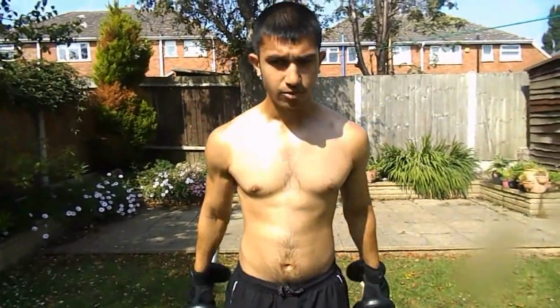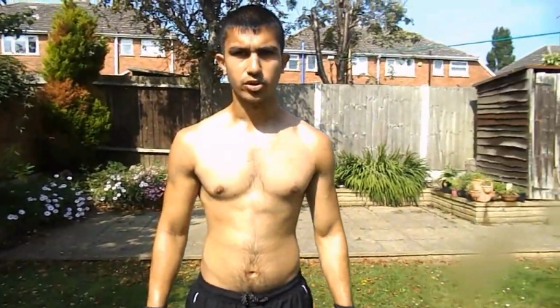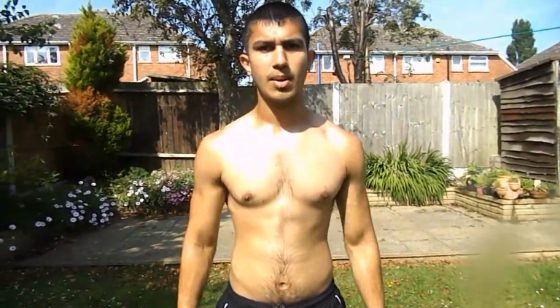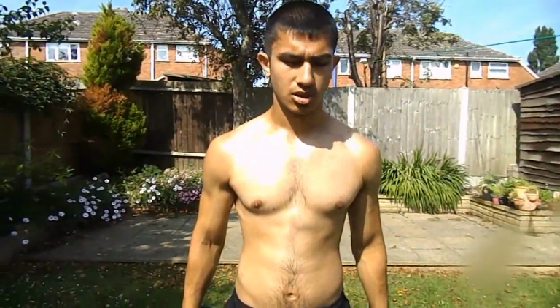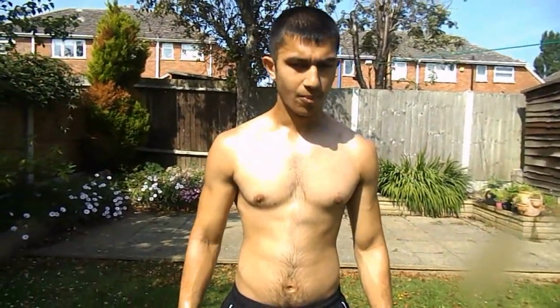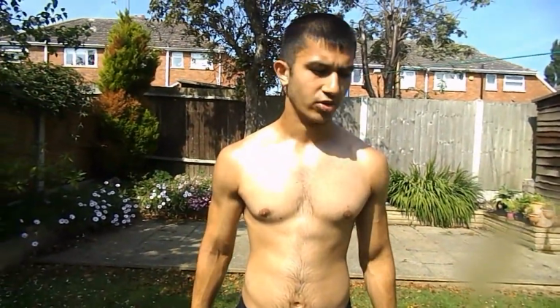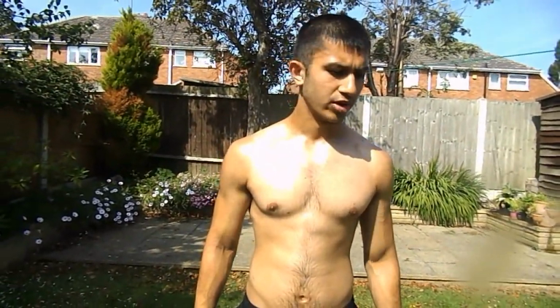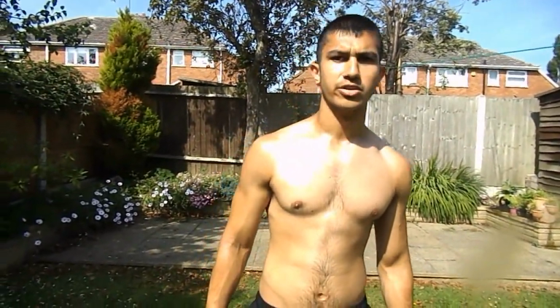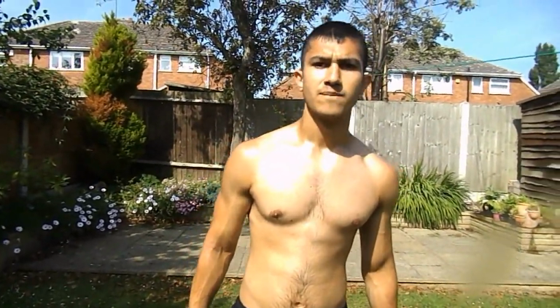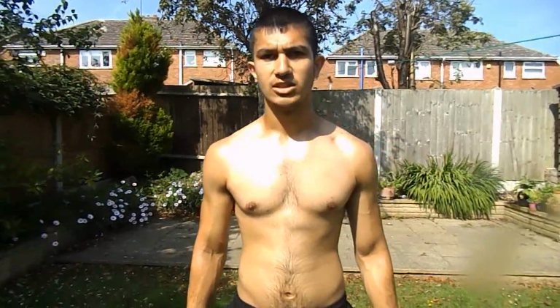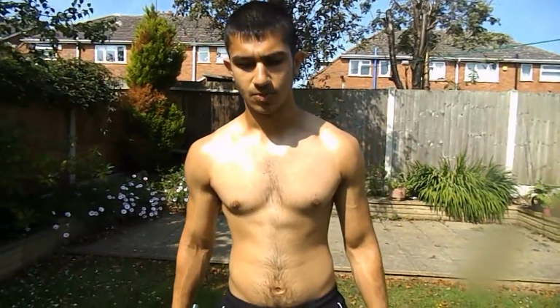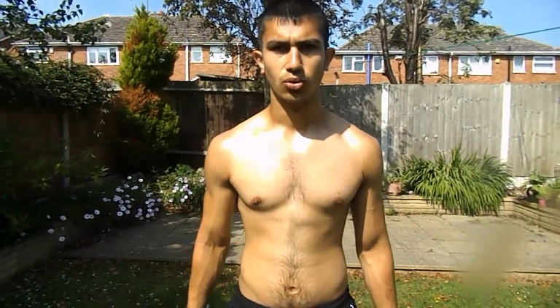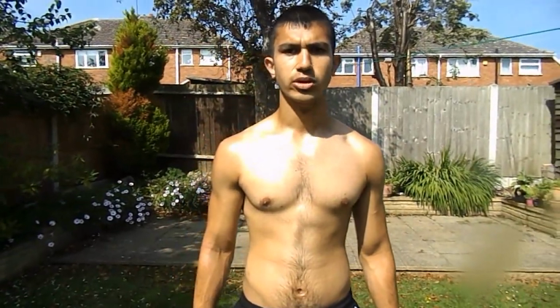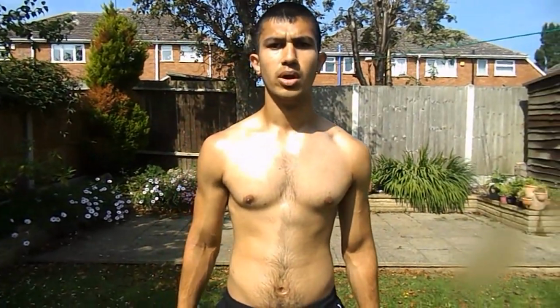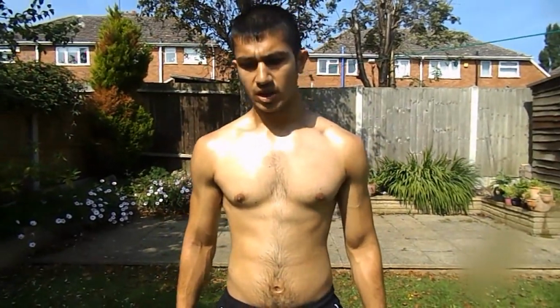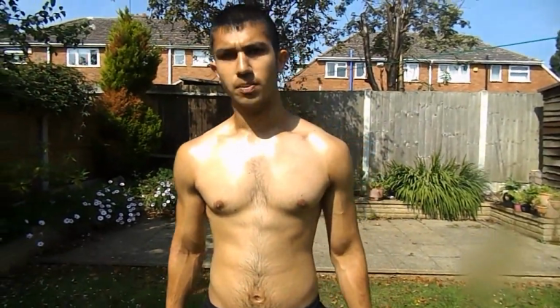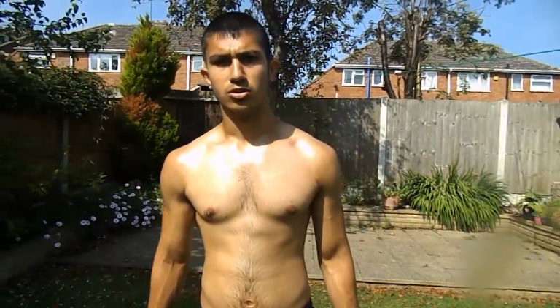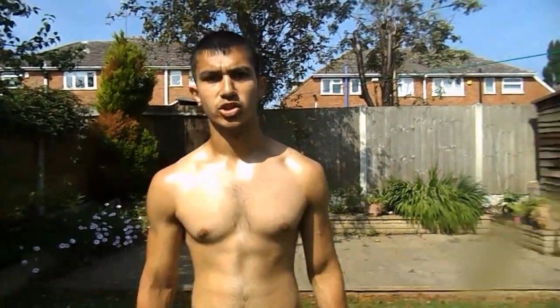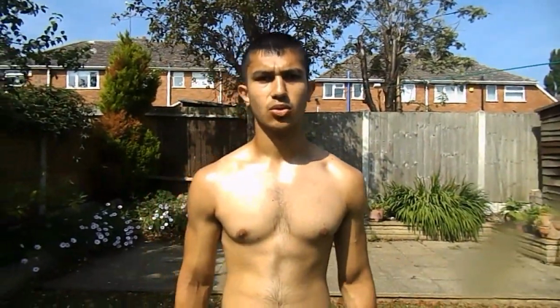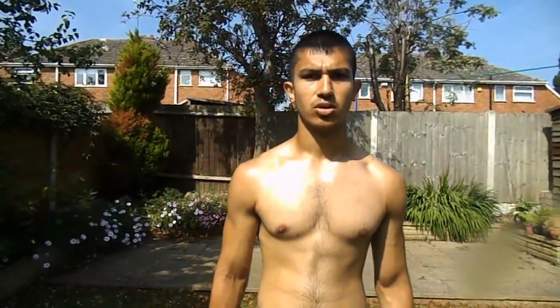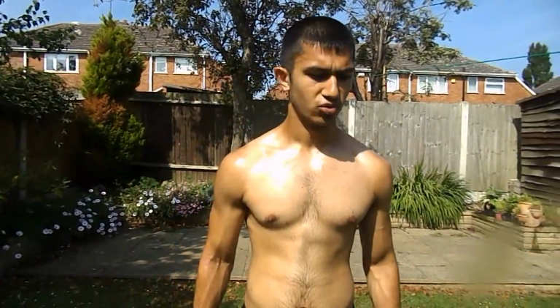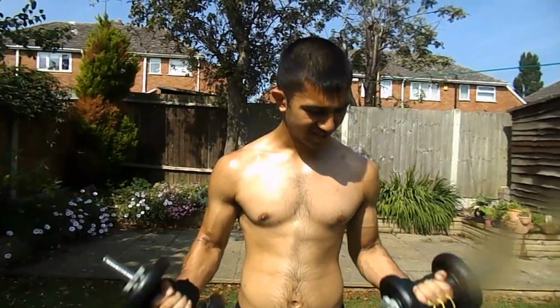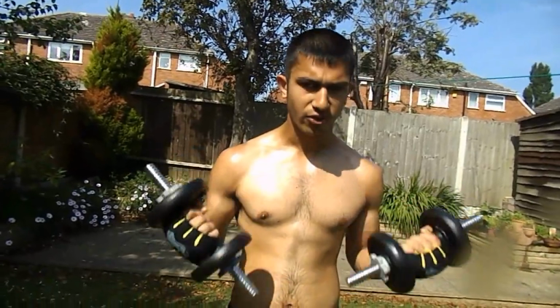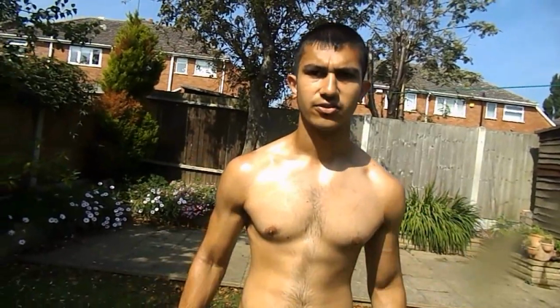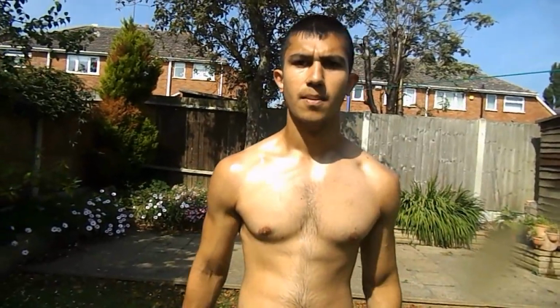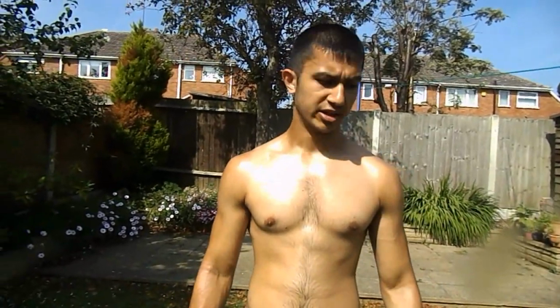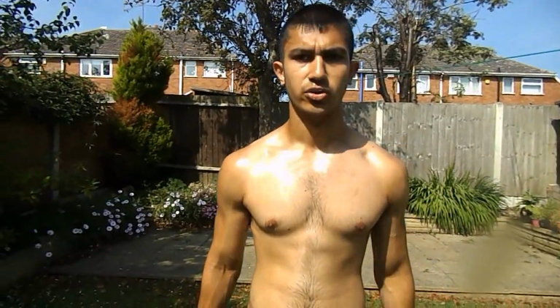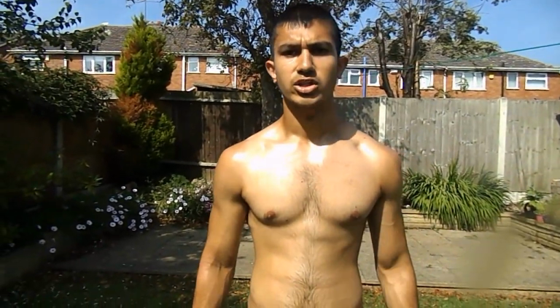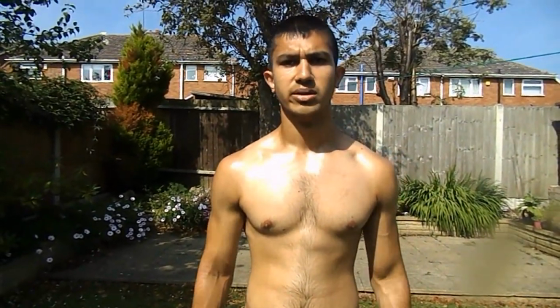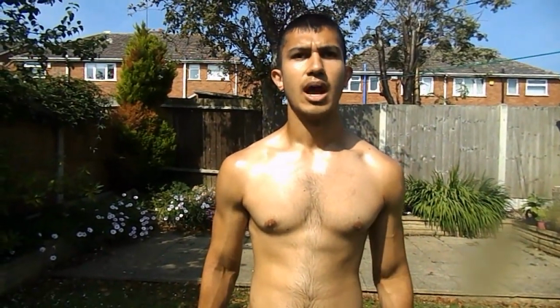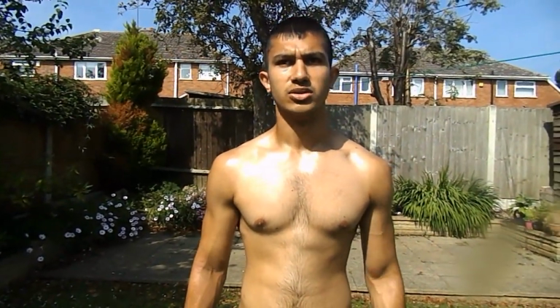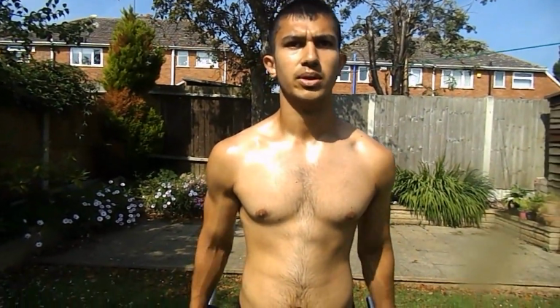From there we're going to do double hammer curls. Just to reiterate on the last exercise — make sure when you're doing the double dumbbell curls, make sure you keep your core tight so you can really get the full effect. Next we're going to do 20 hammer curls. Let's do it.